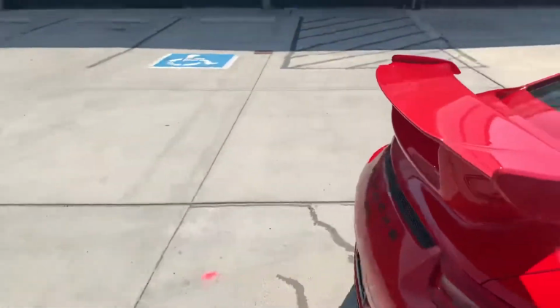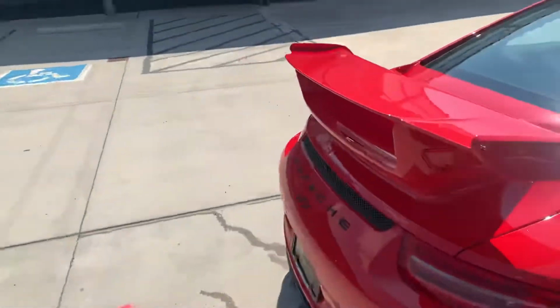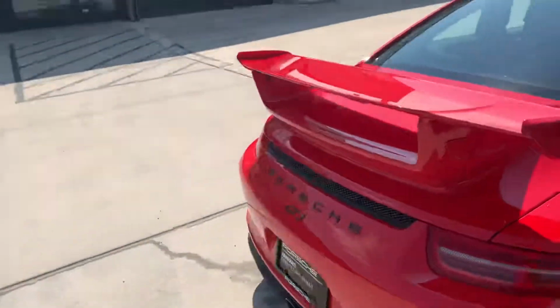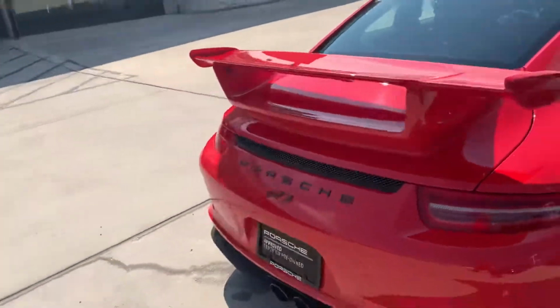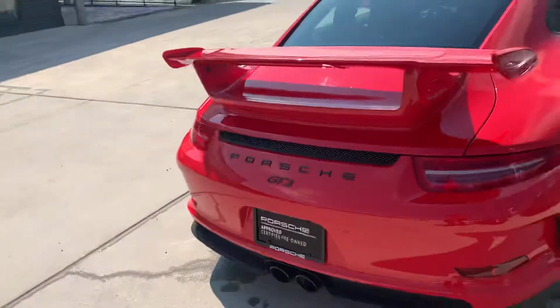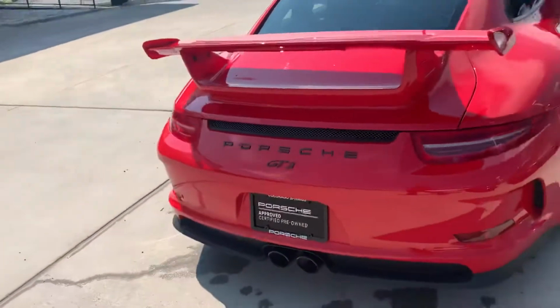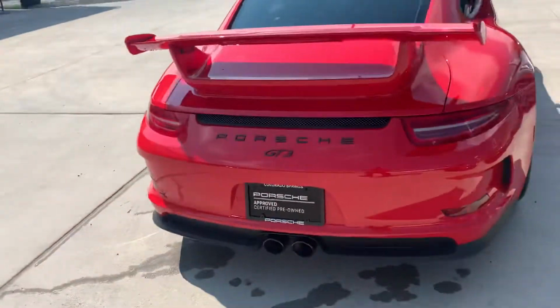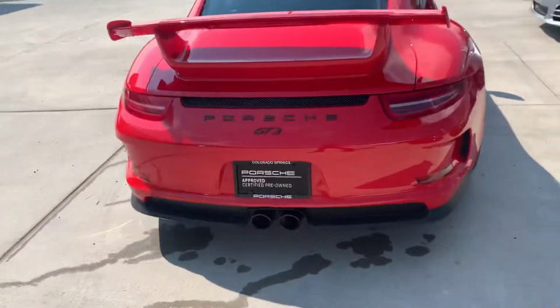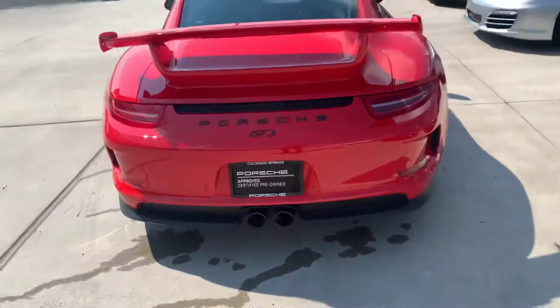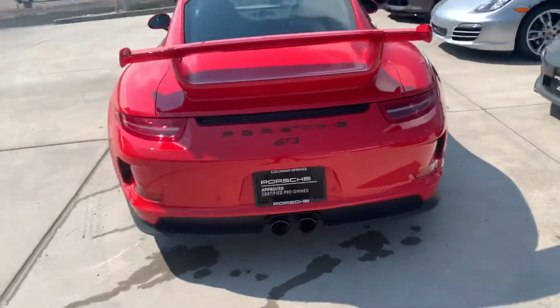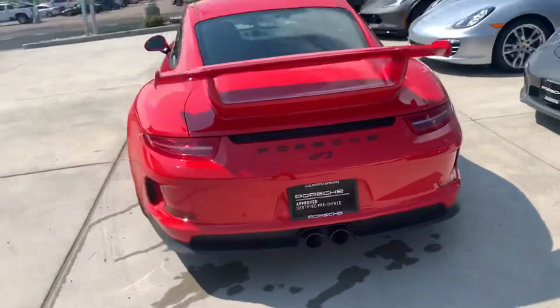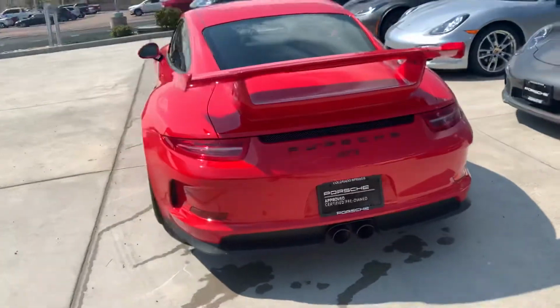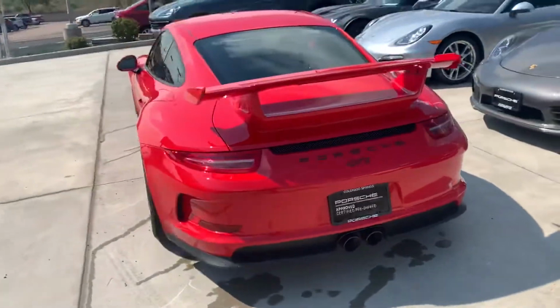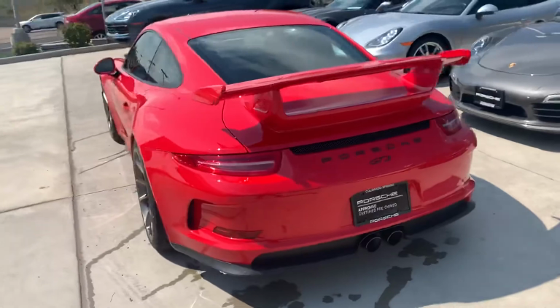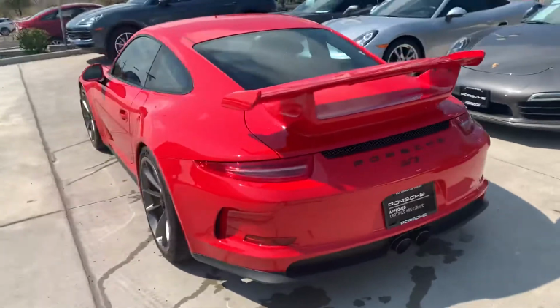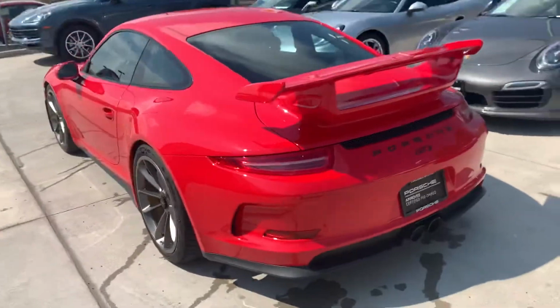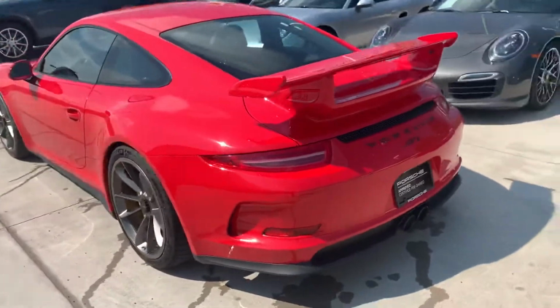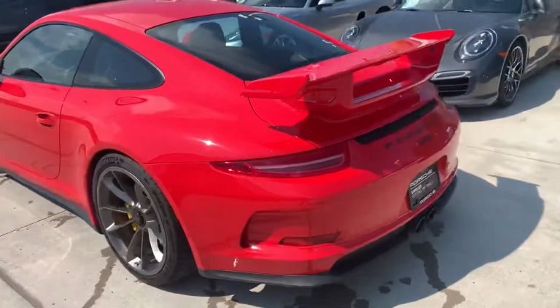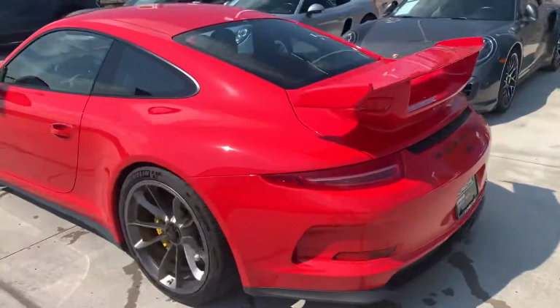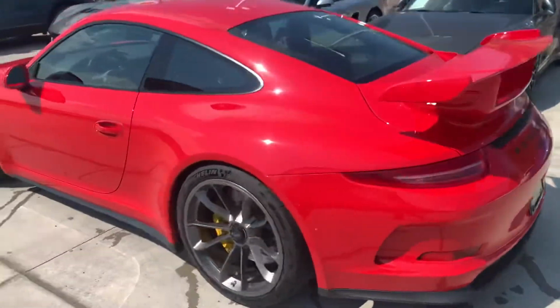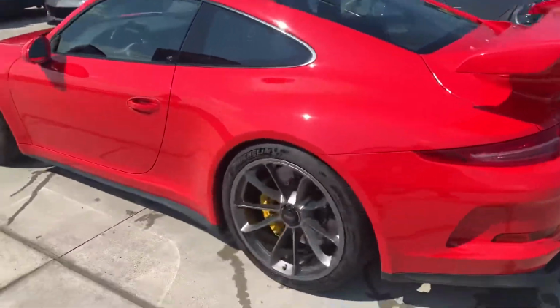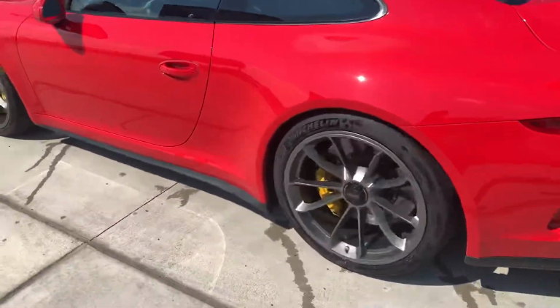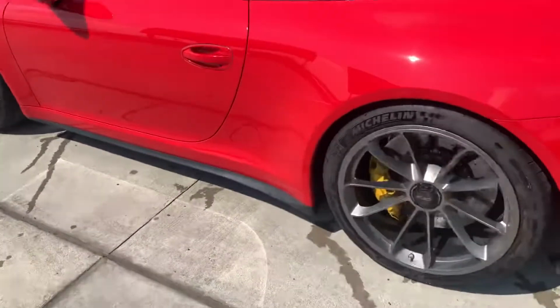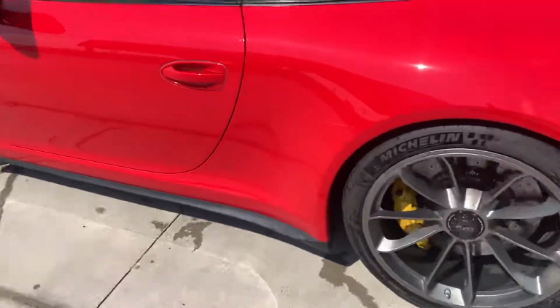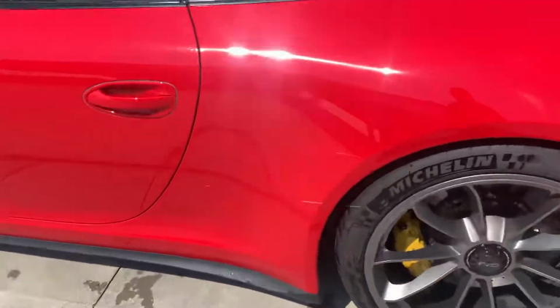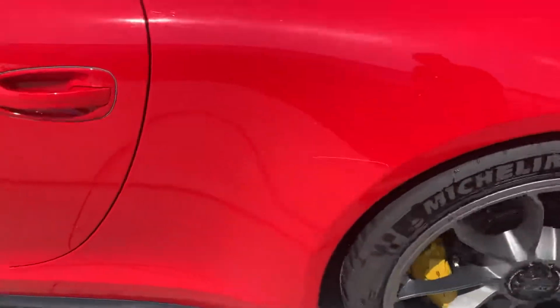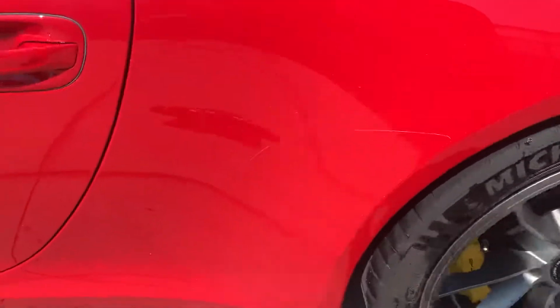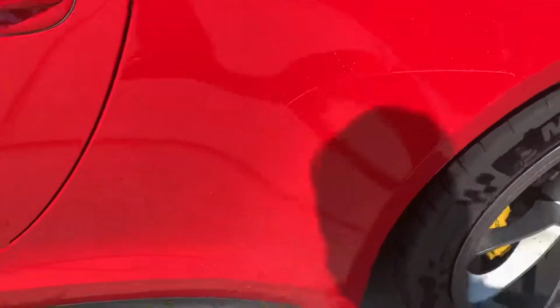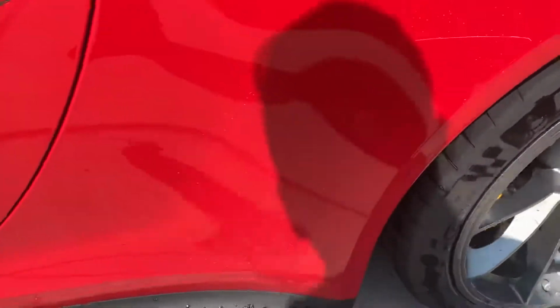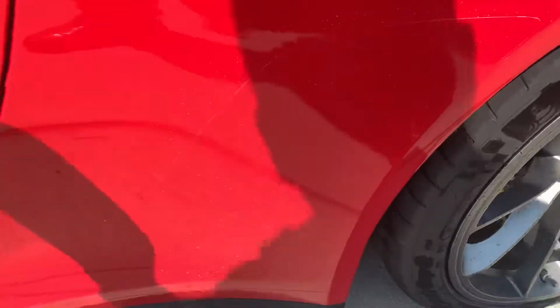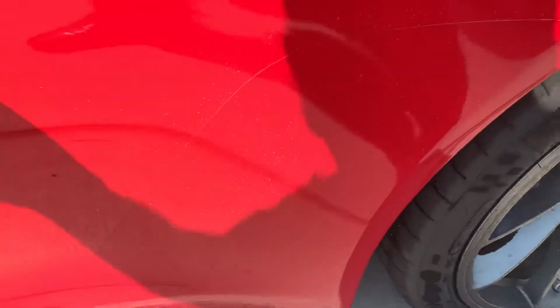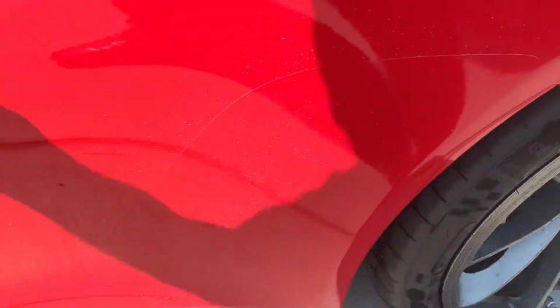Around the back — red tail lights, center exit exhaust, Porsche and GT3 logos in black. A little bit of rash here on this fender as well.